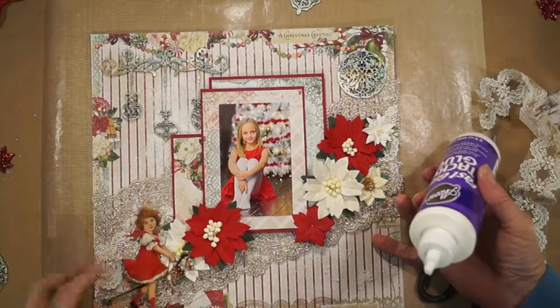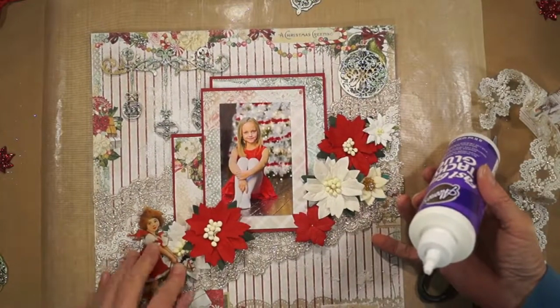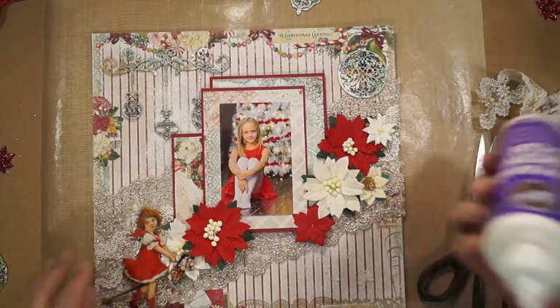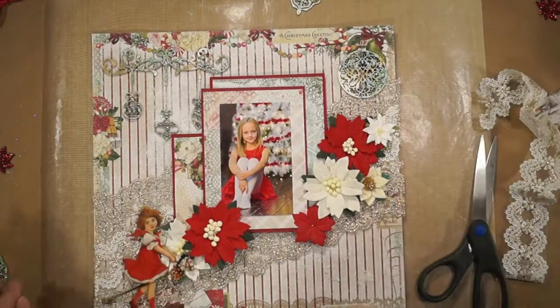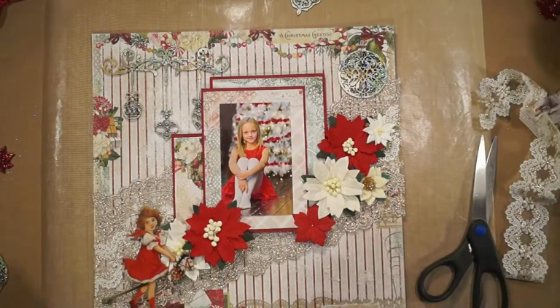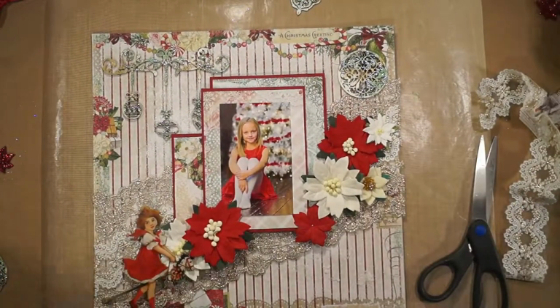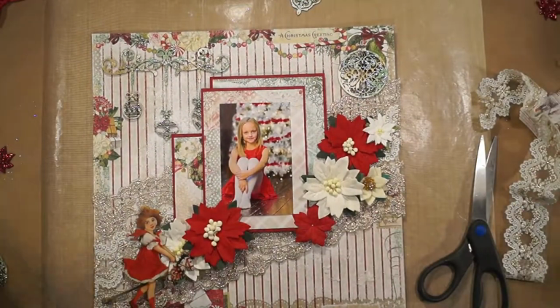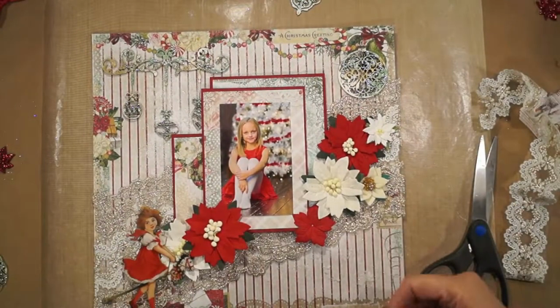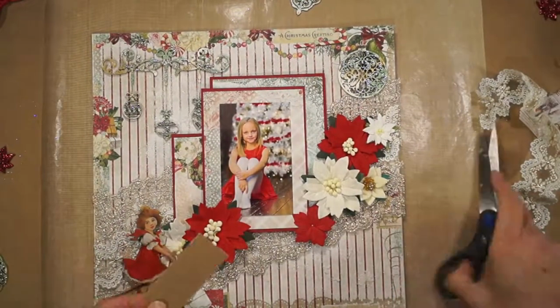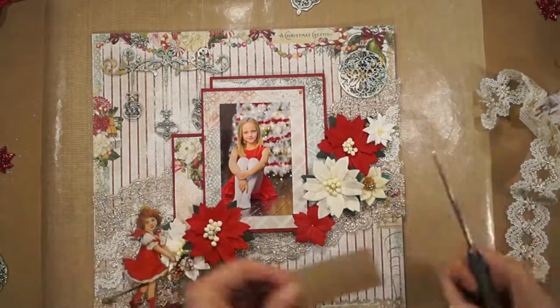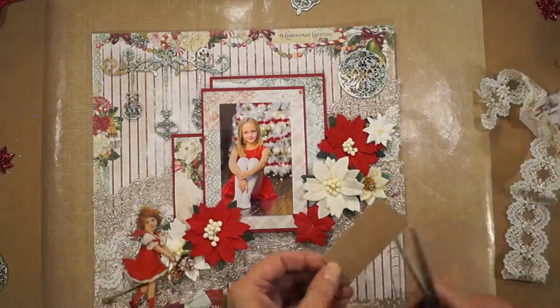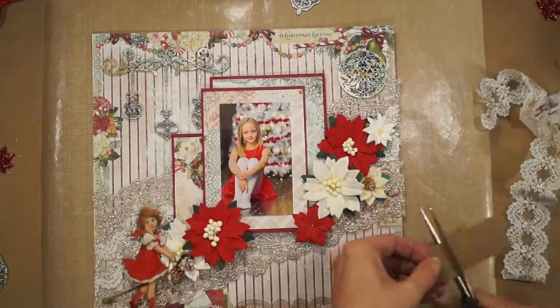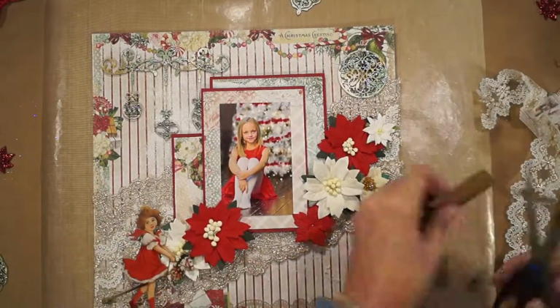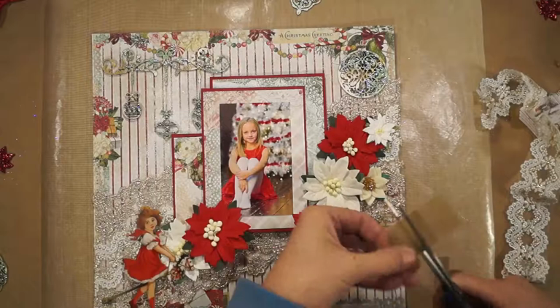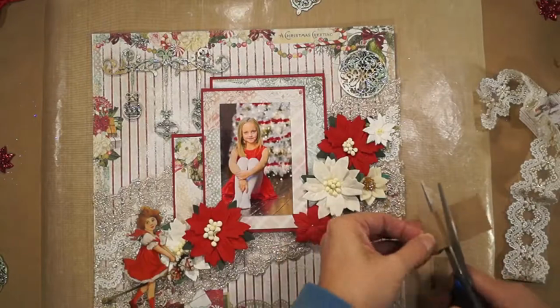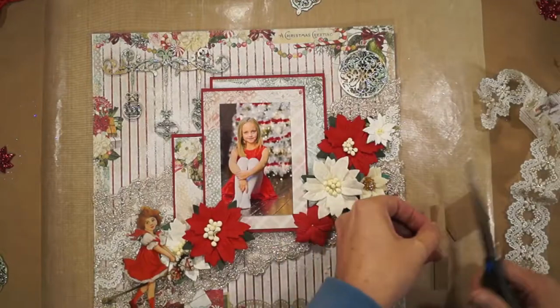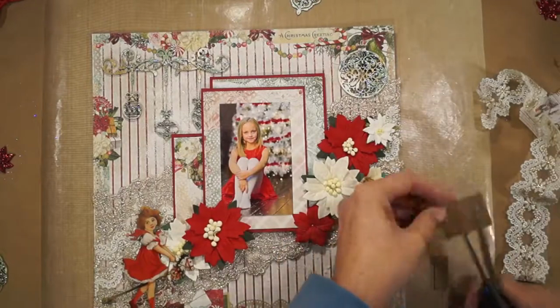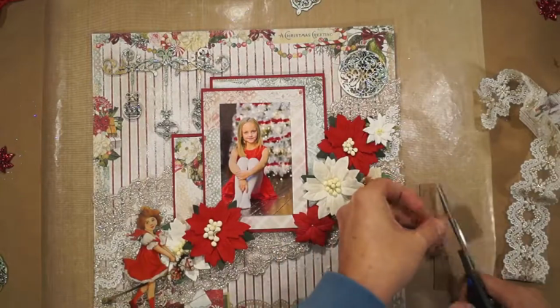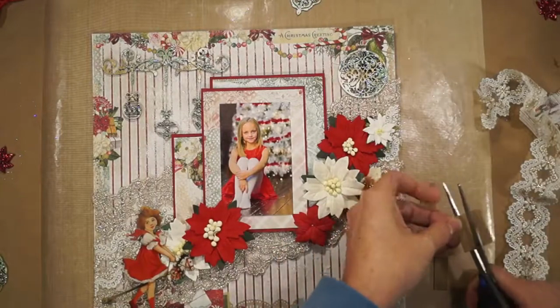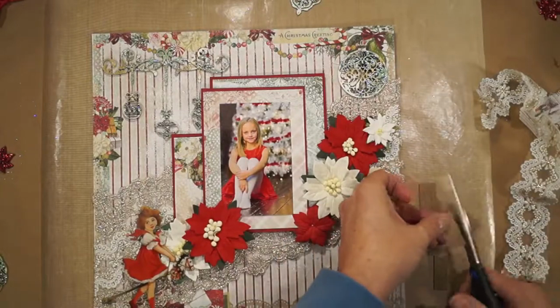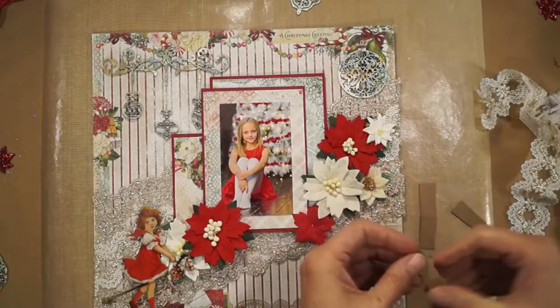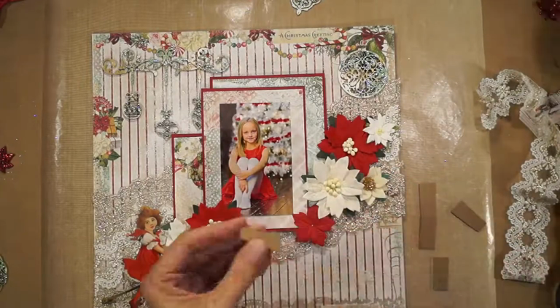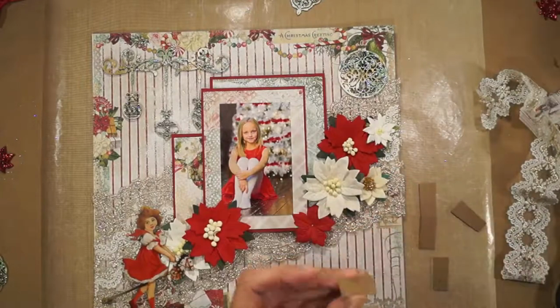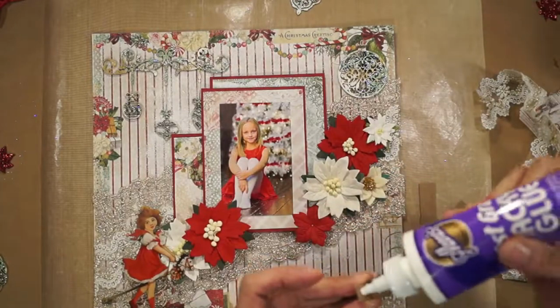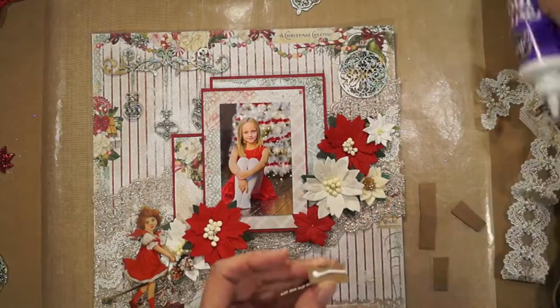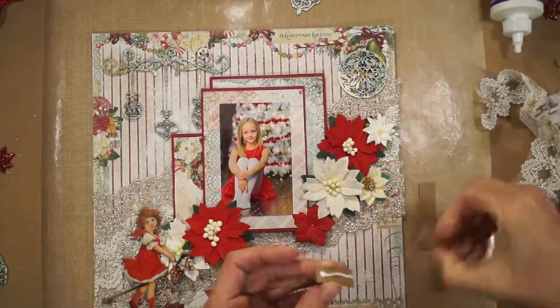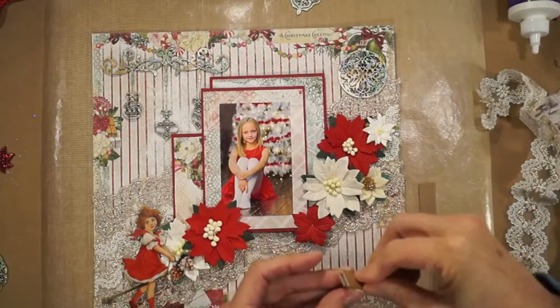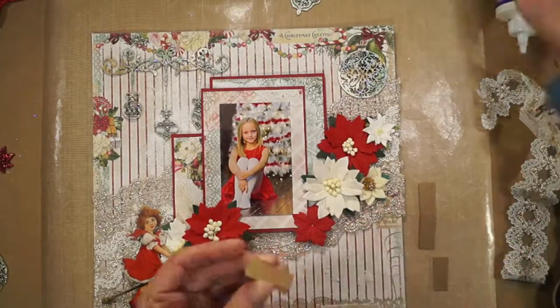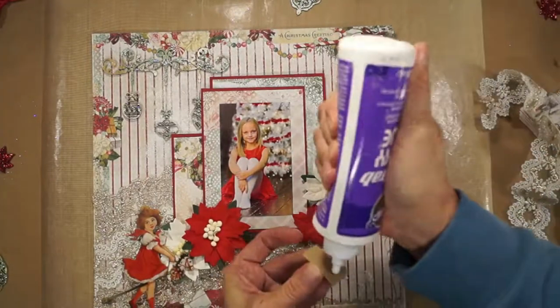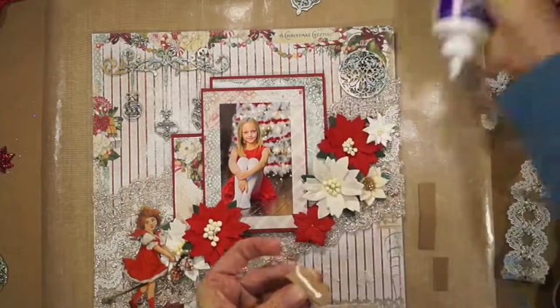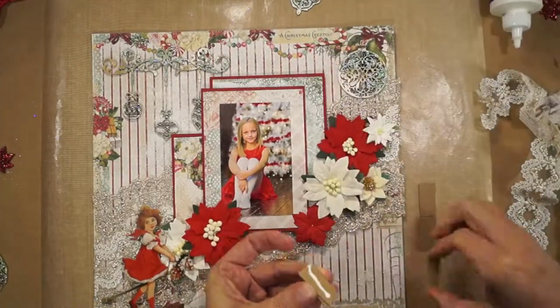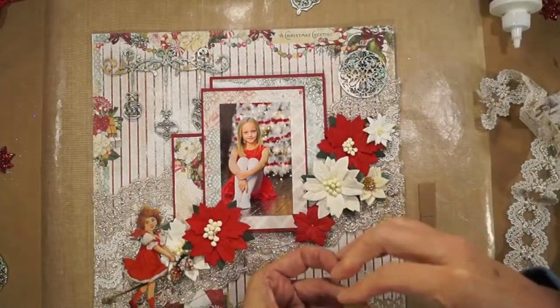René's Printed Beautiful Board Large Christmas Holly chipboard die cut. I'm stacking up some scrap chipboard to pop Holly up.